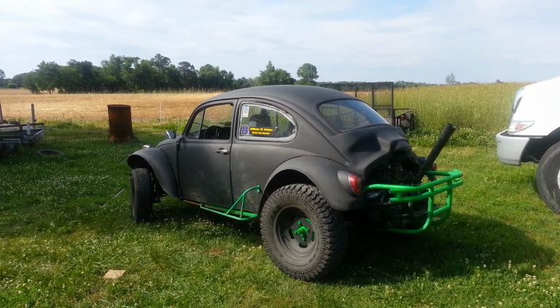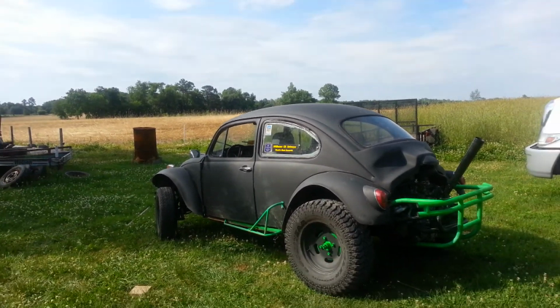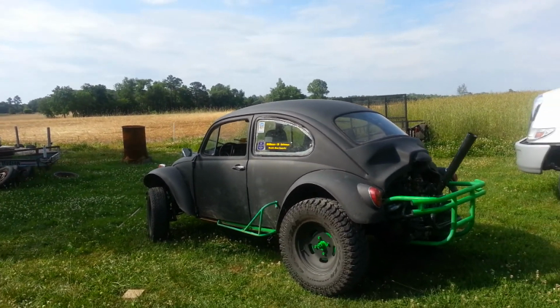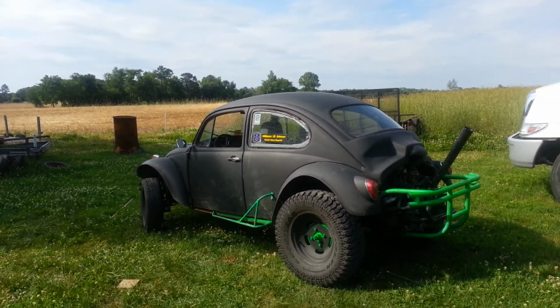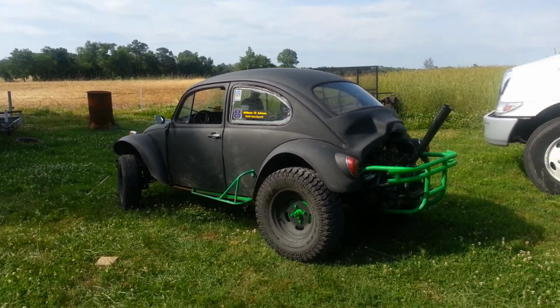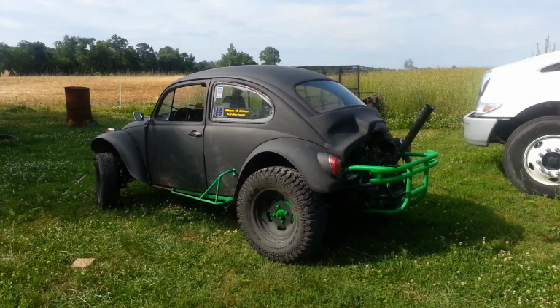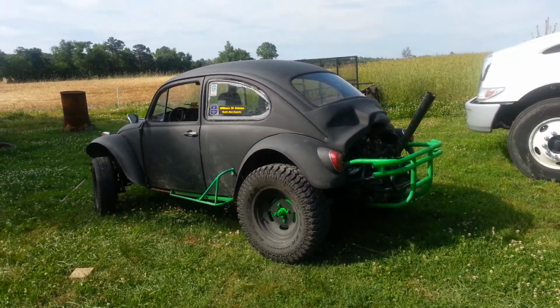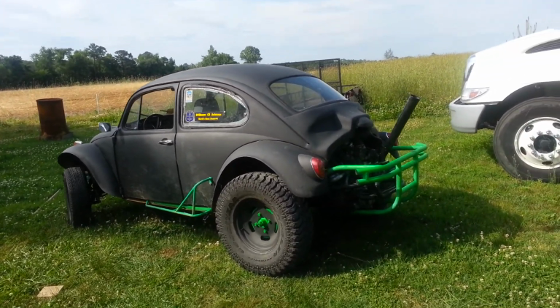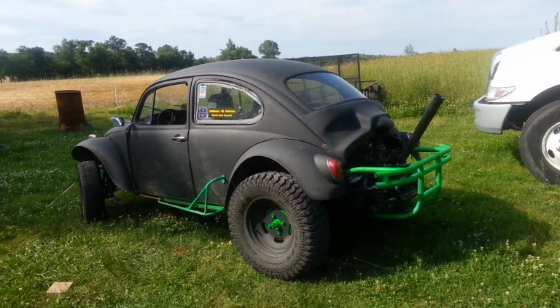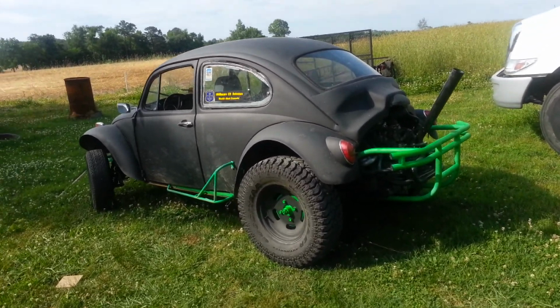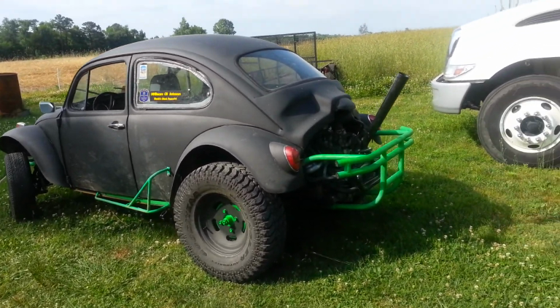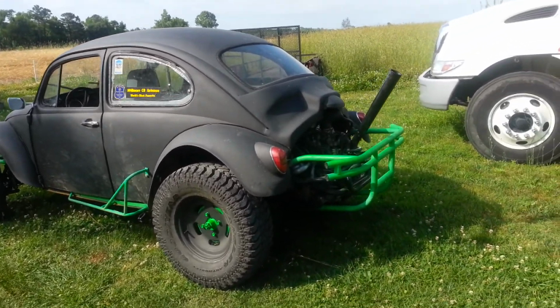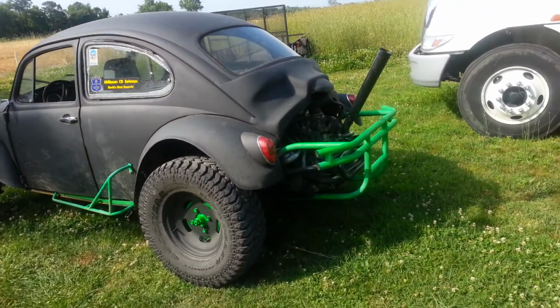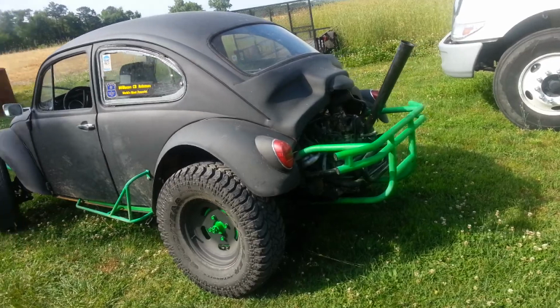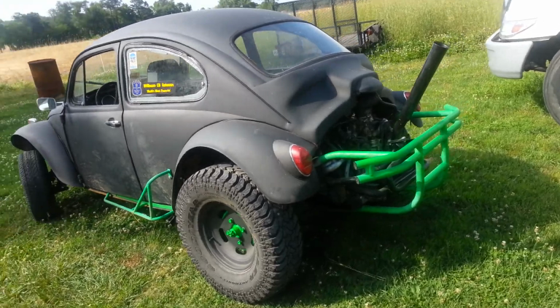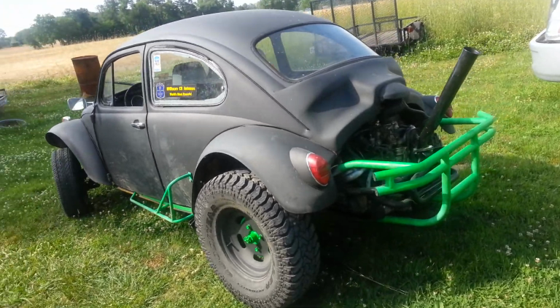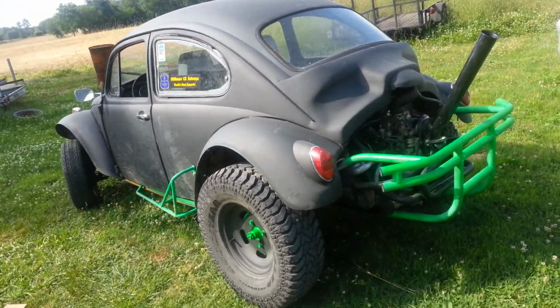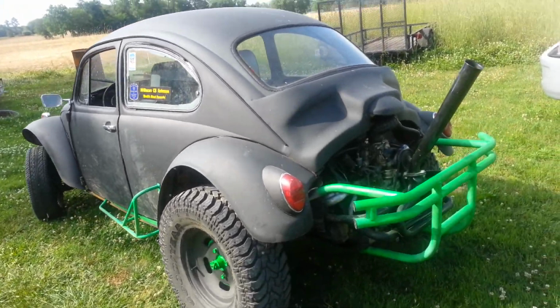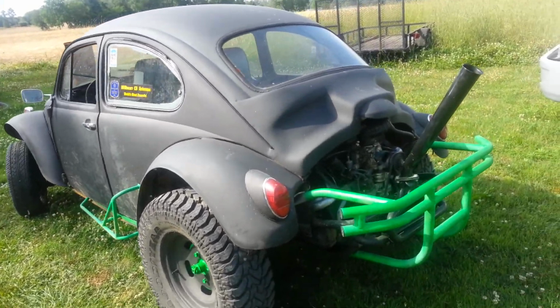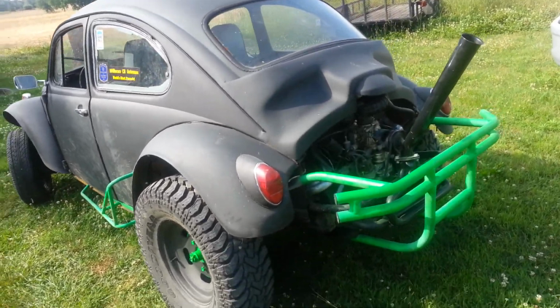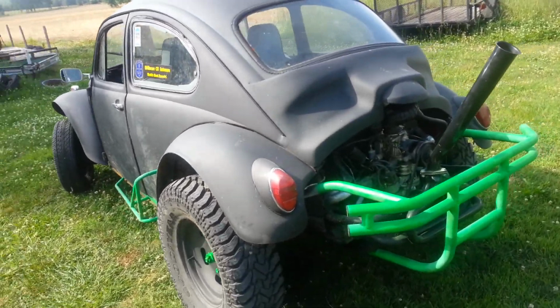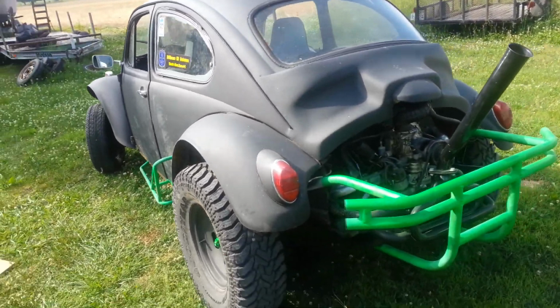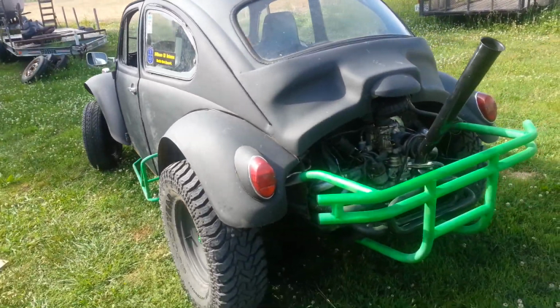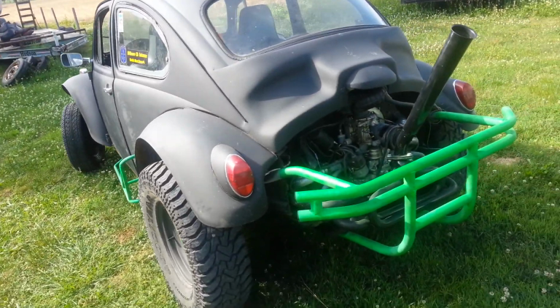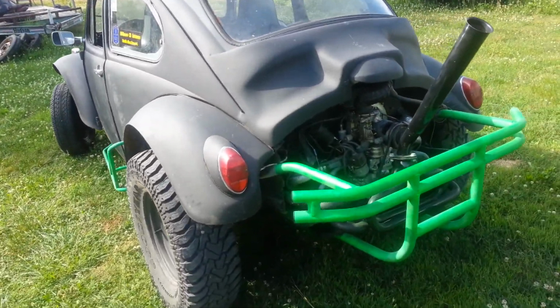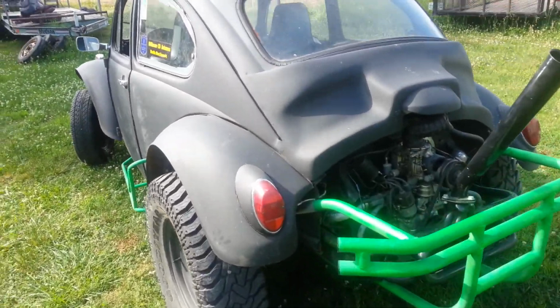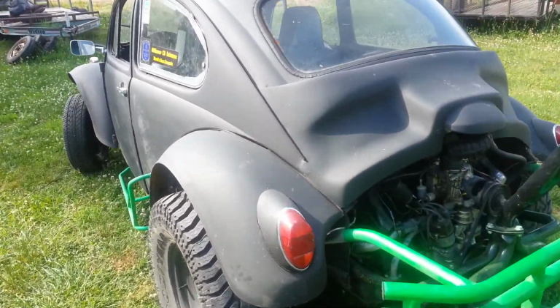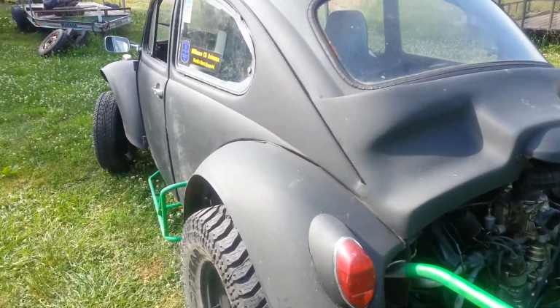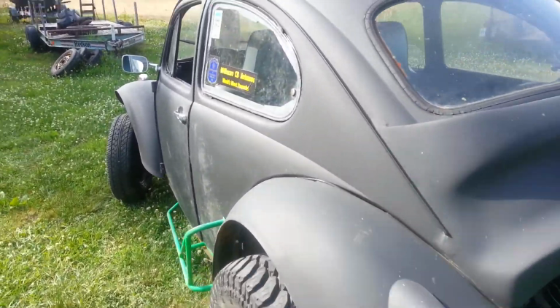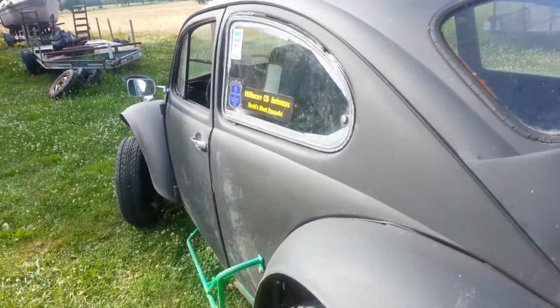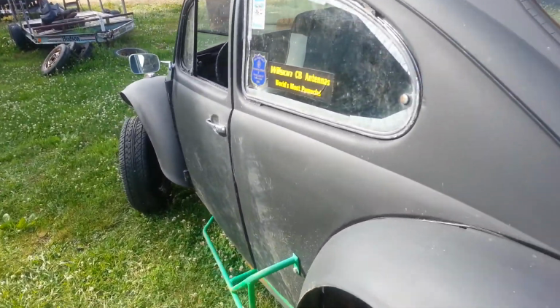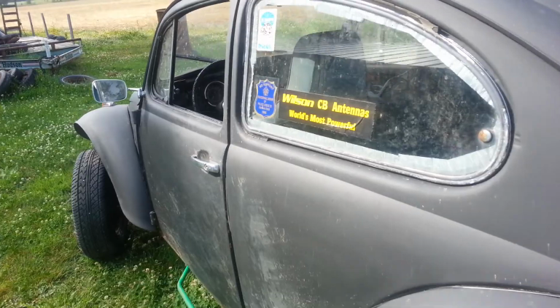Alright, this is the progress of my '69 Baja. It's coming pretty good. I guess the first thing I should do is start it up.